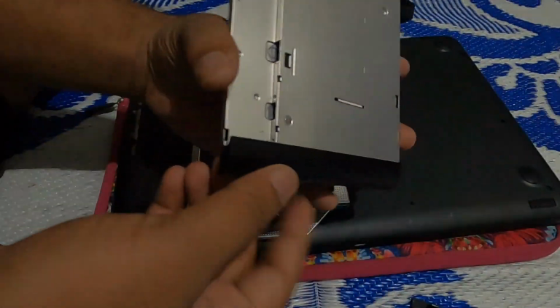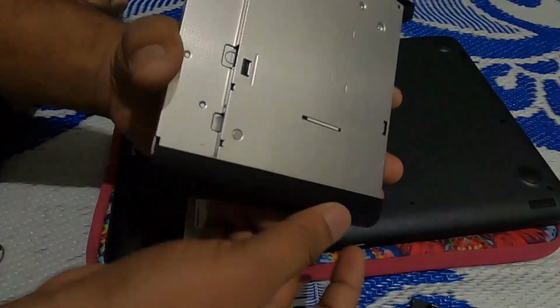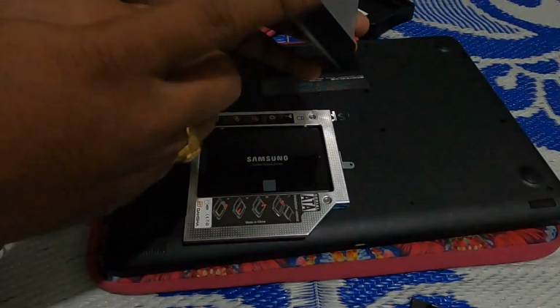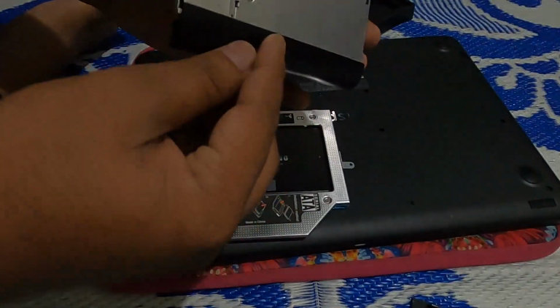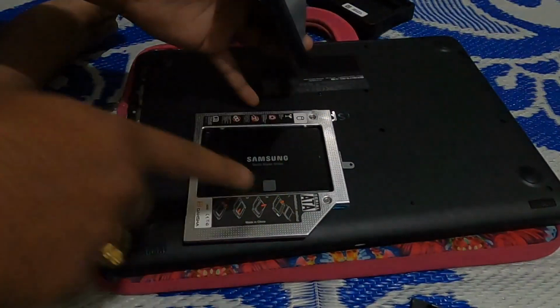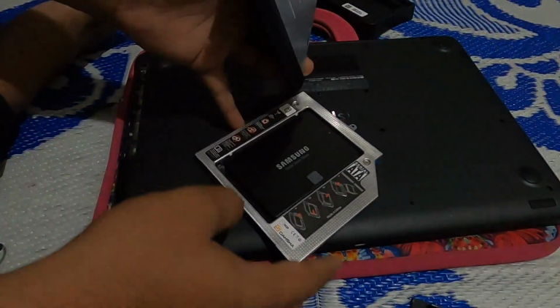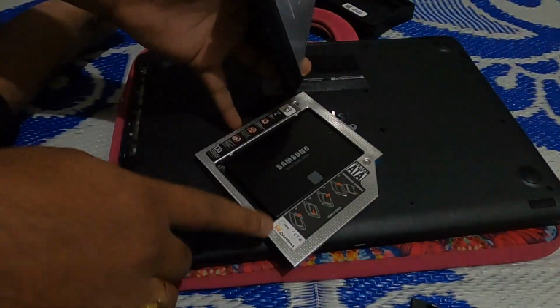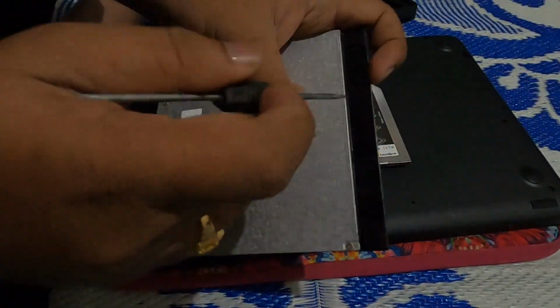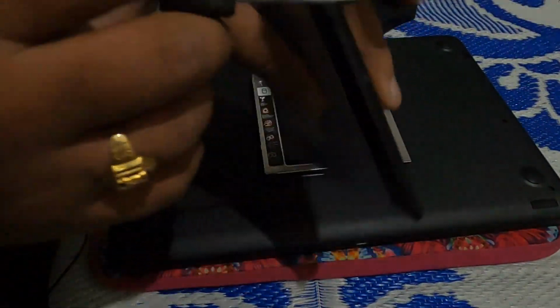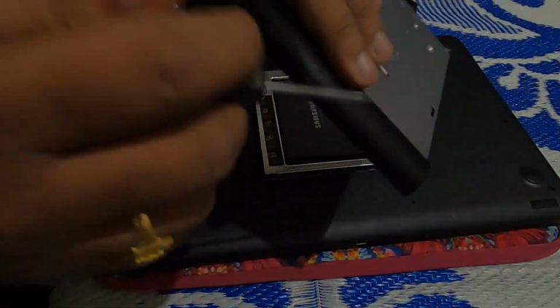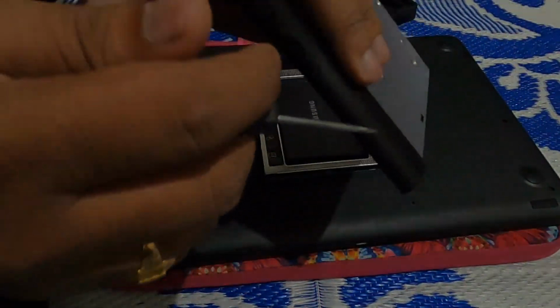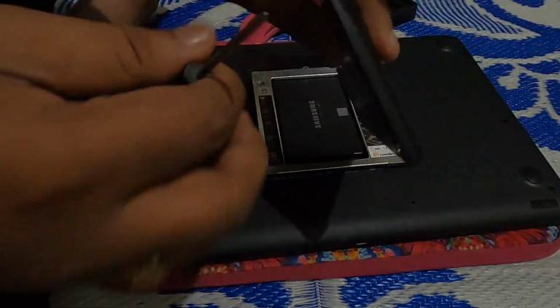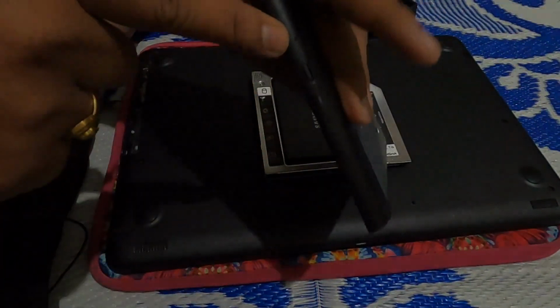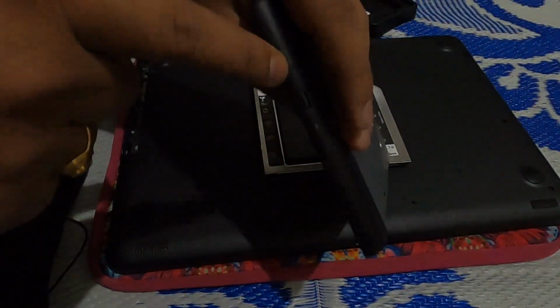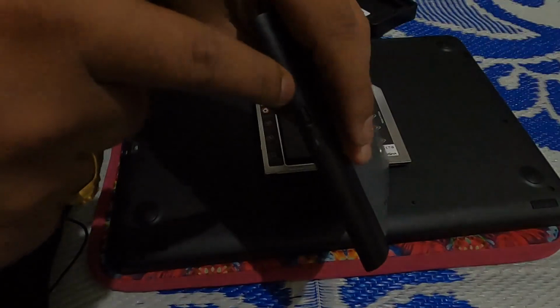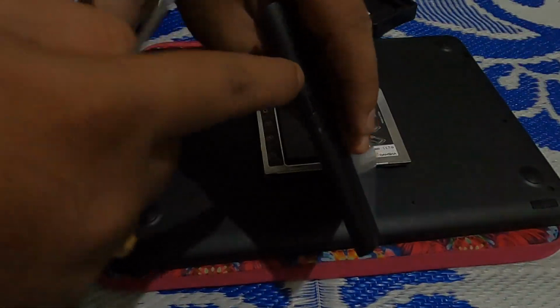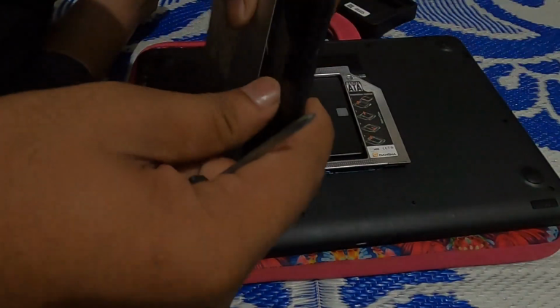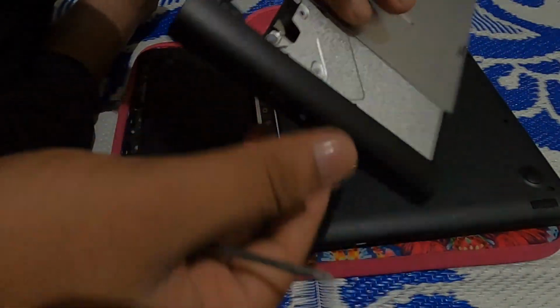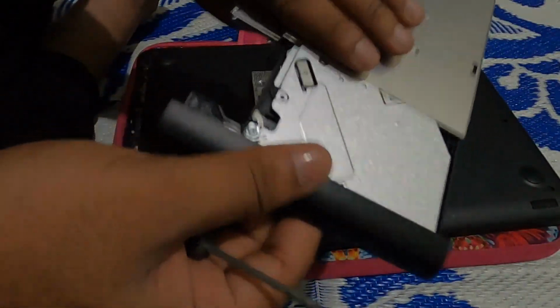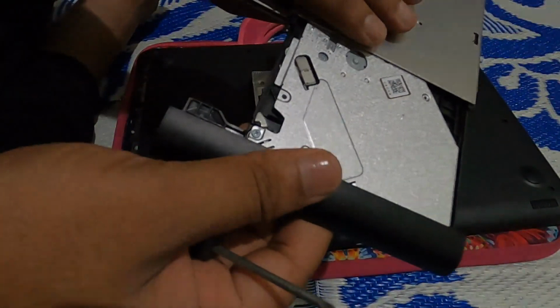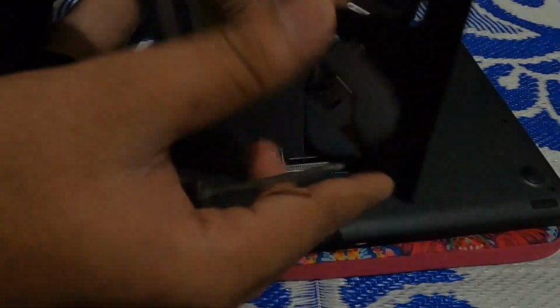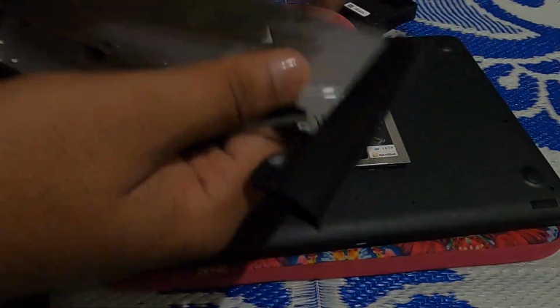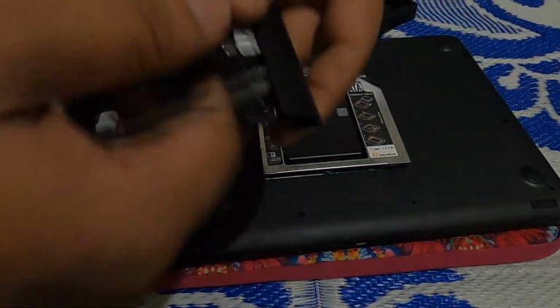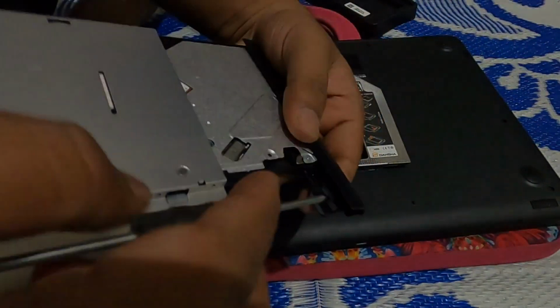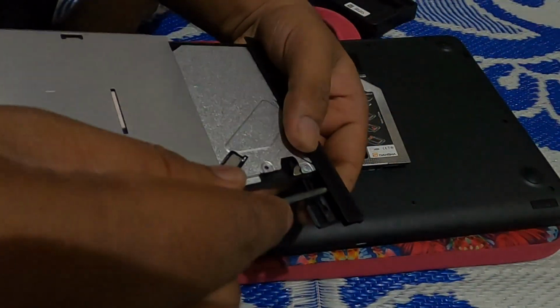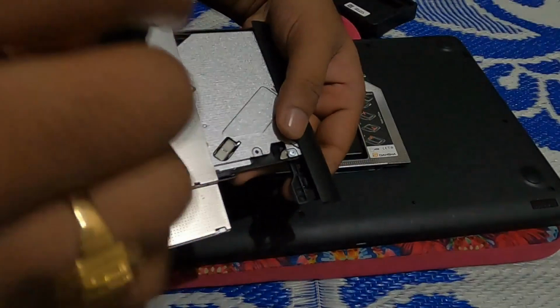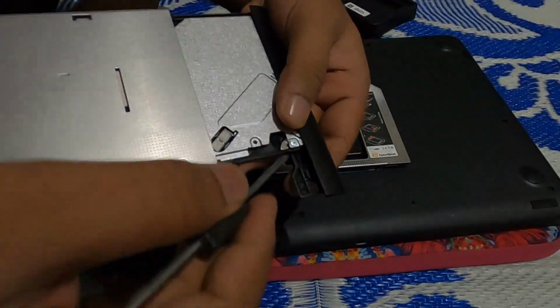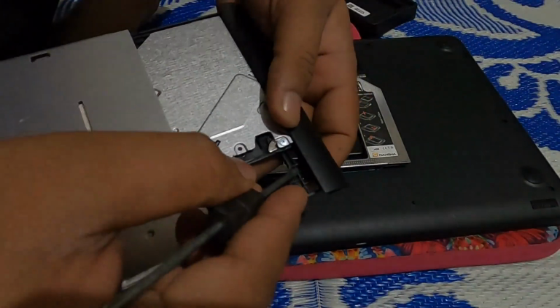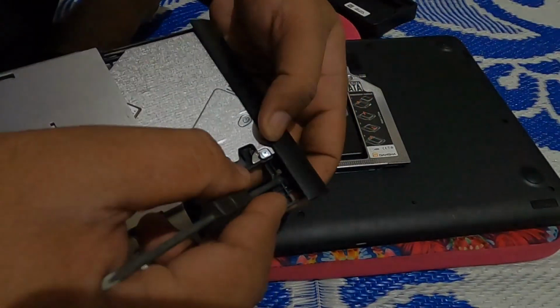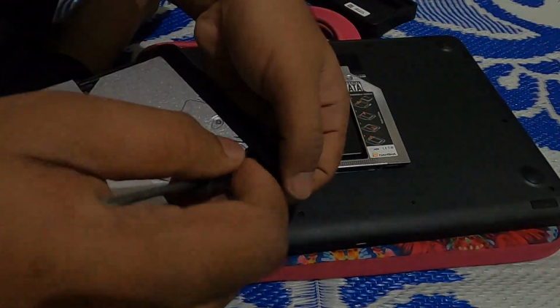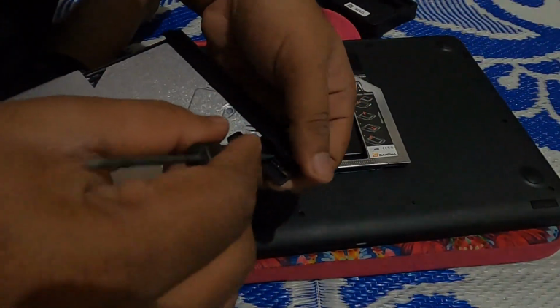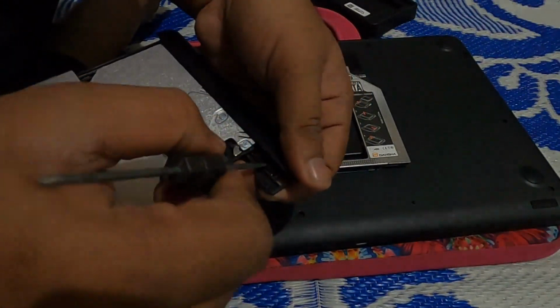This cap we need to remove and fix onto the caddy. To remove this cap, insert a pin in this hole and open it. There is a lock here — you need to press it and release it first.